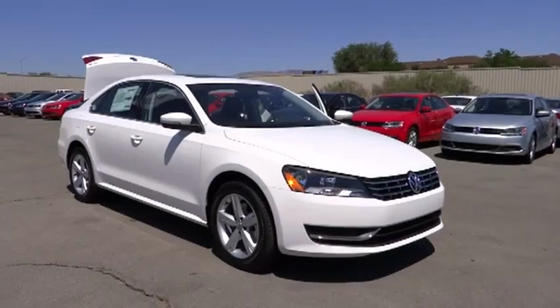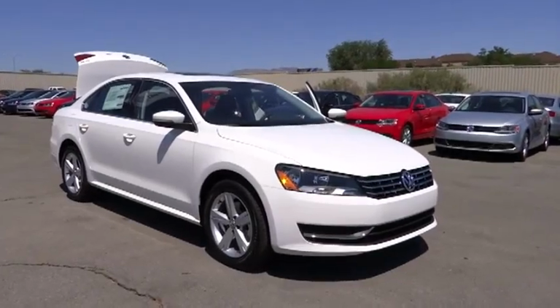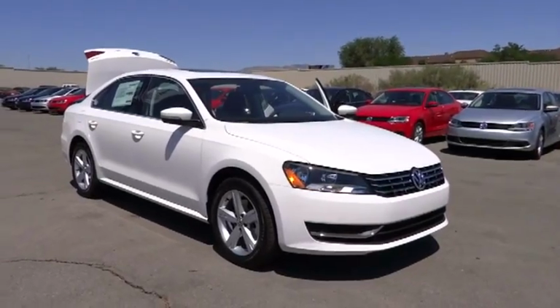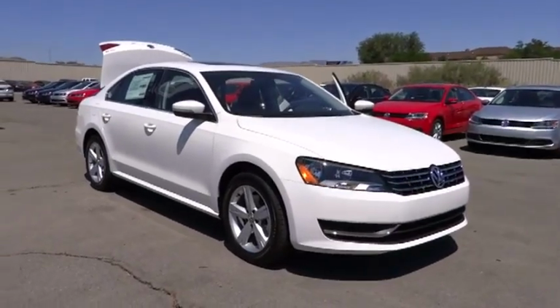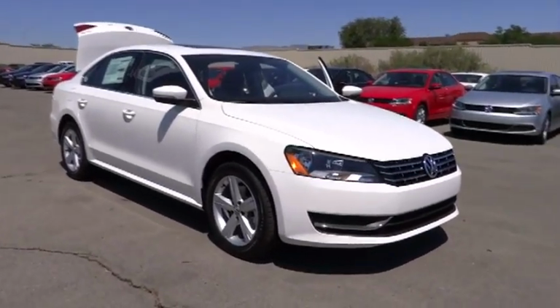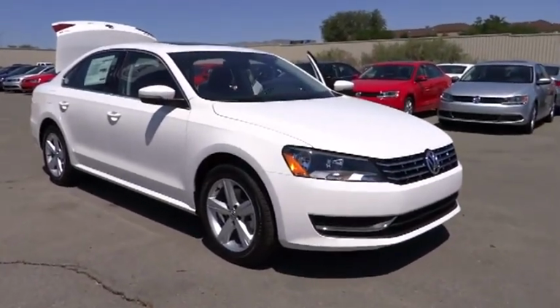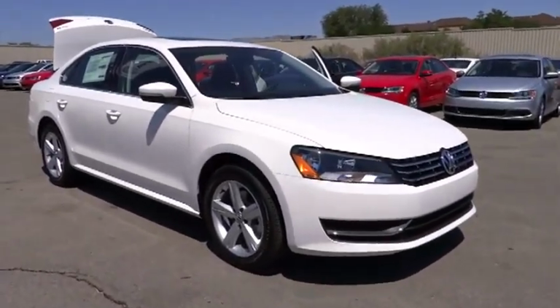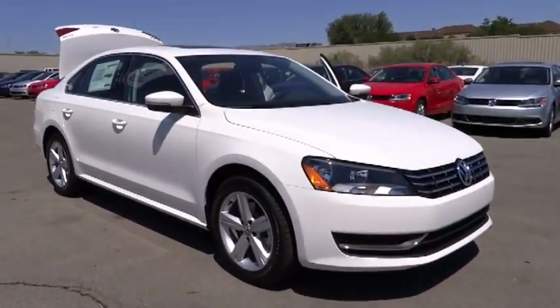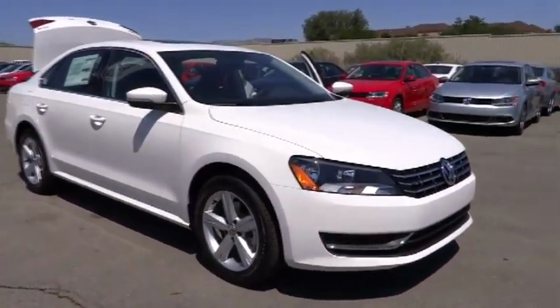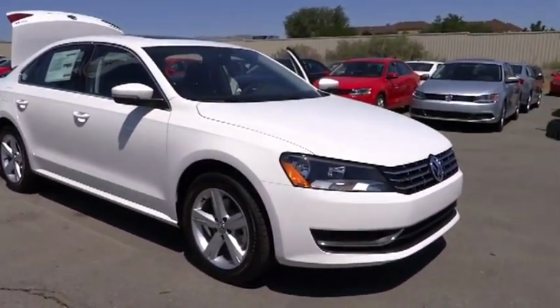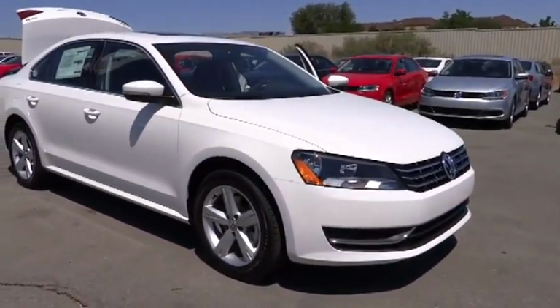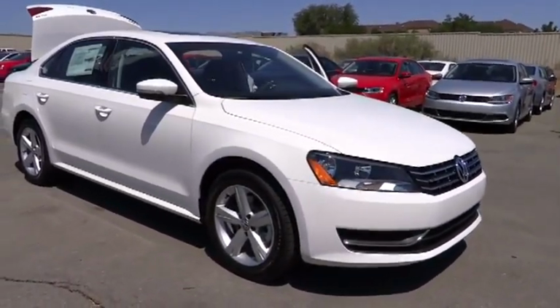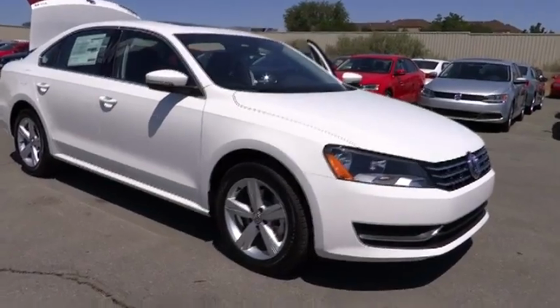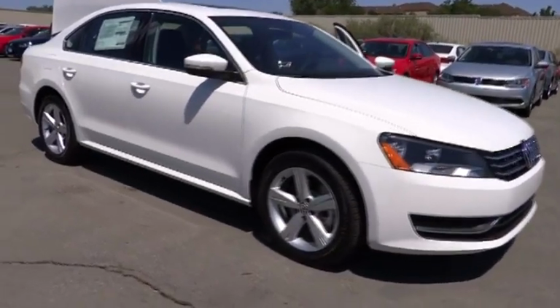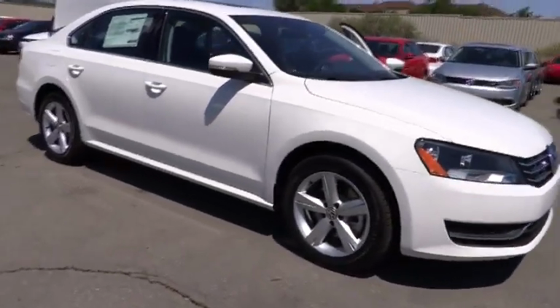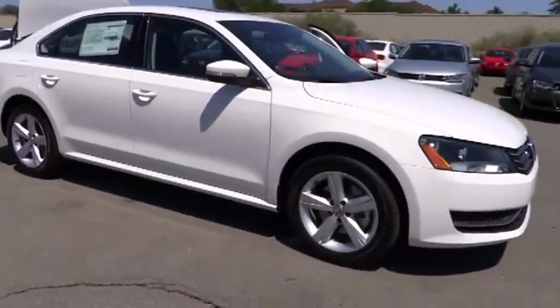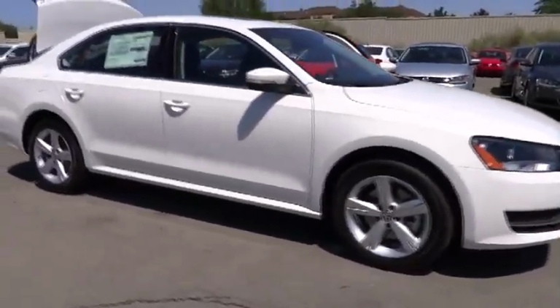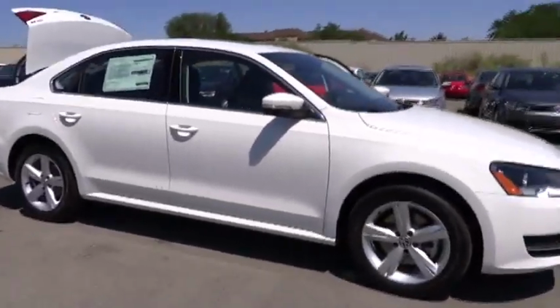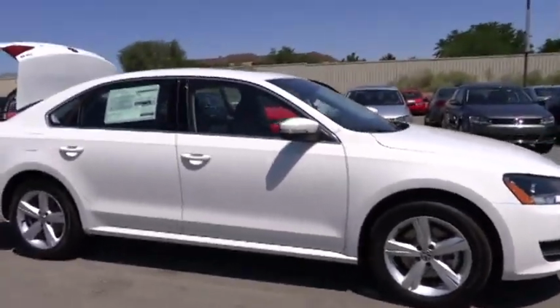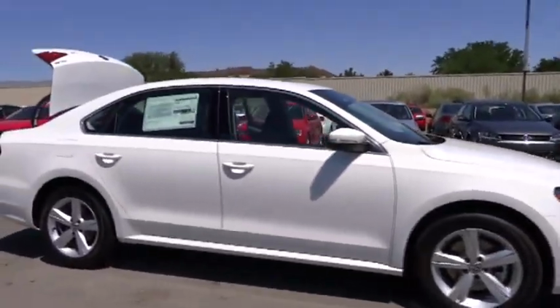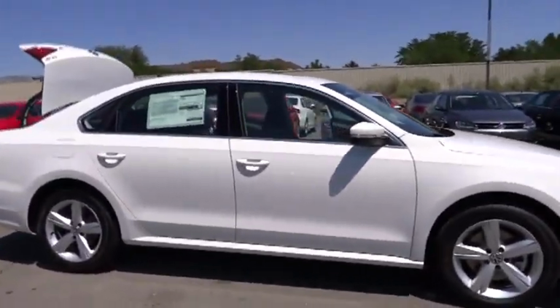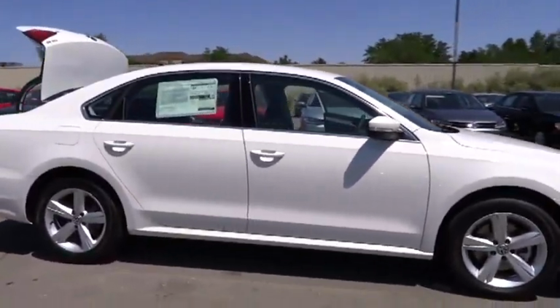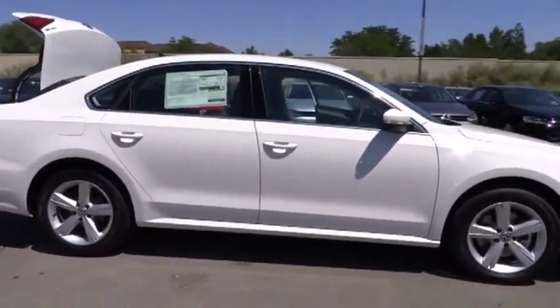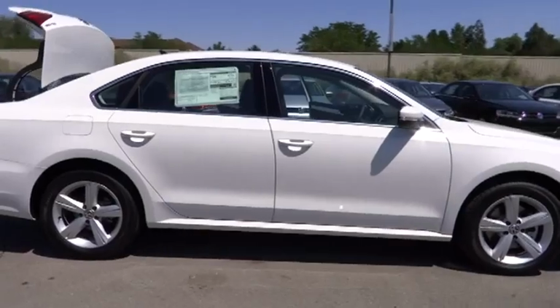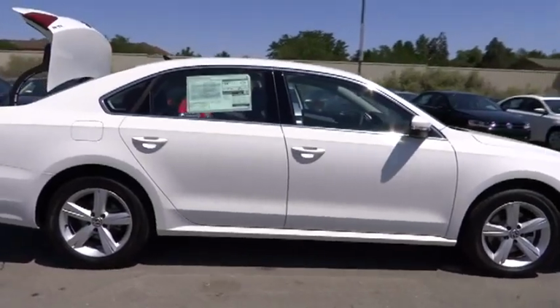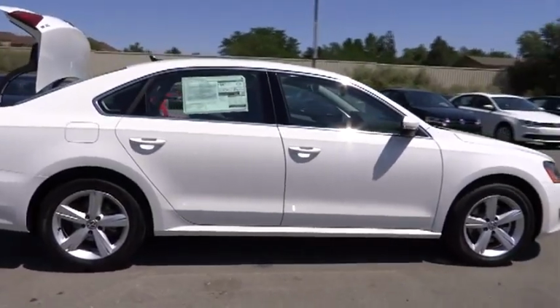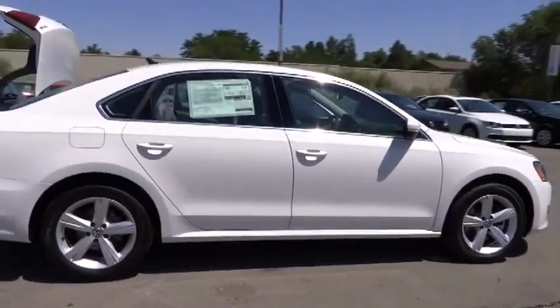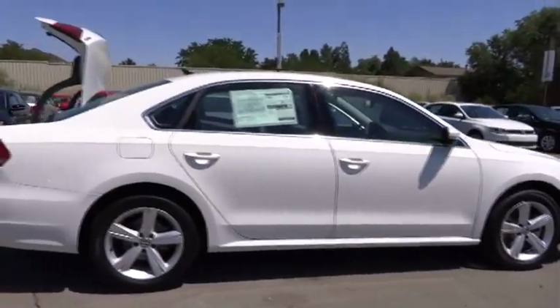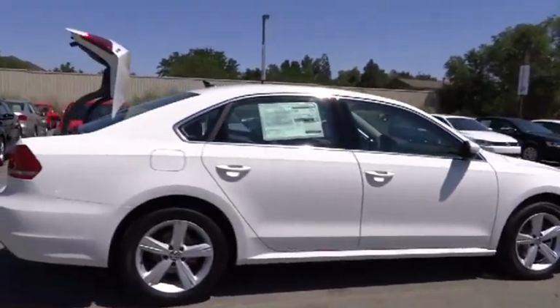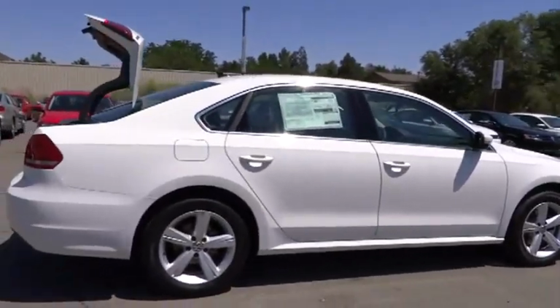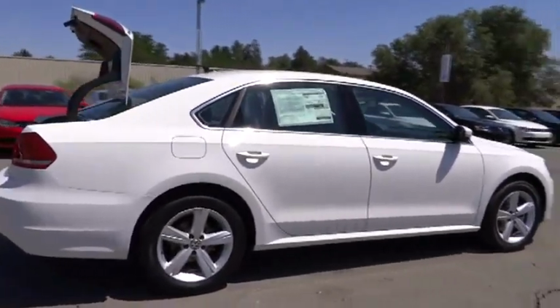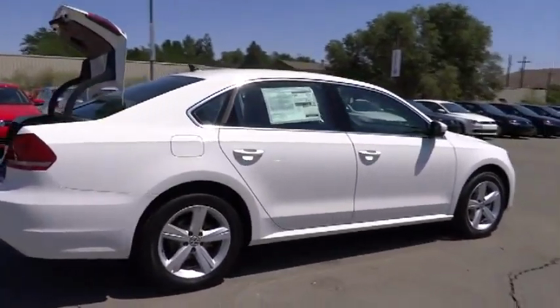The 2013 Passat. The Volkswagen Passat is roomy and powerful. It is a supple and controlled ride with a quiet and comfortable ride. Volkswagen brings it all together. This vehicle has less than 100 miles.